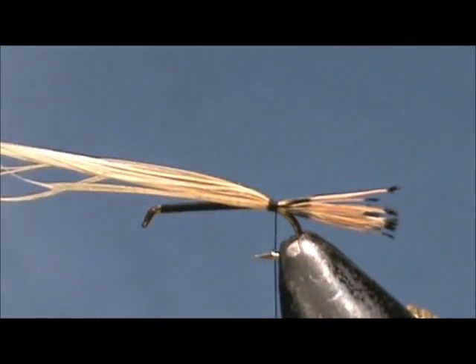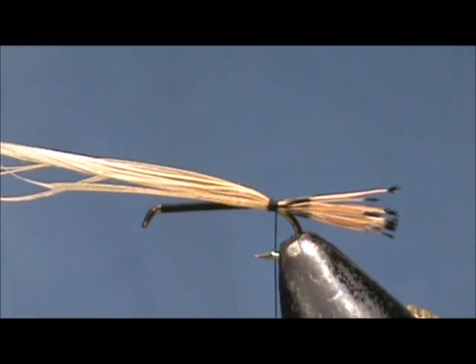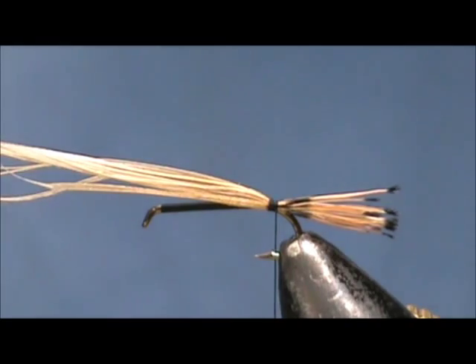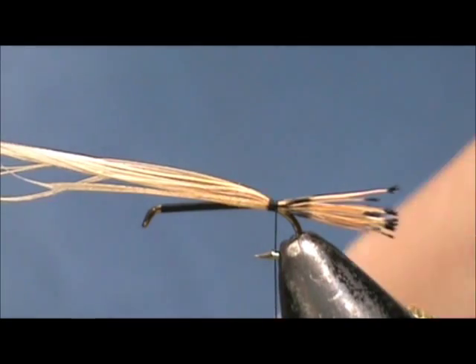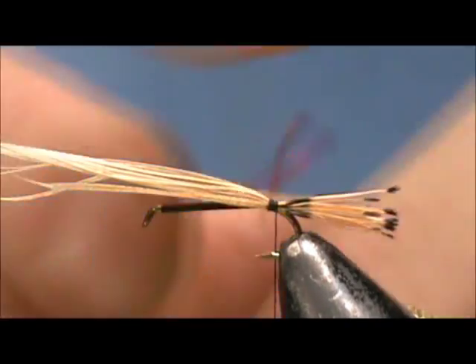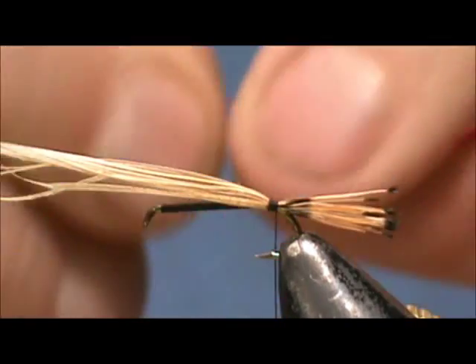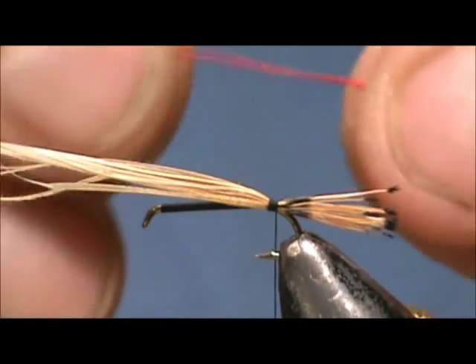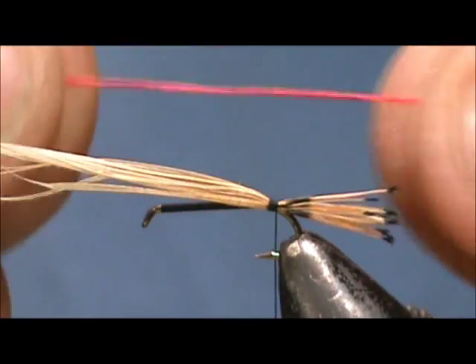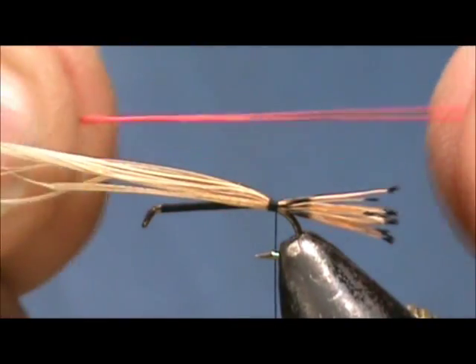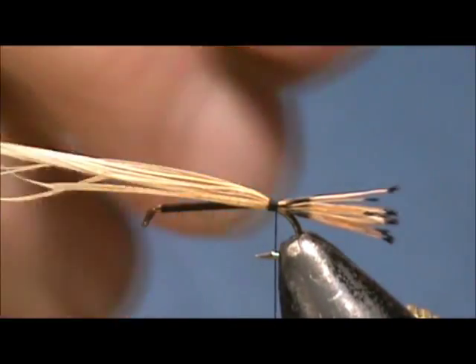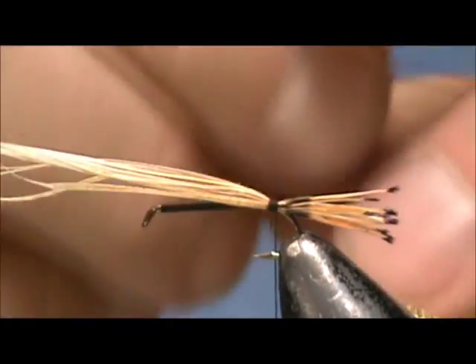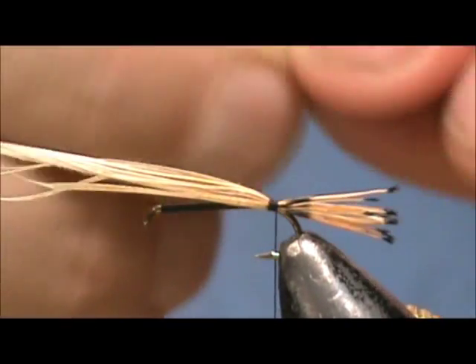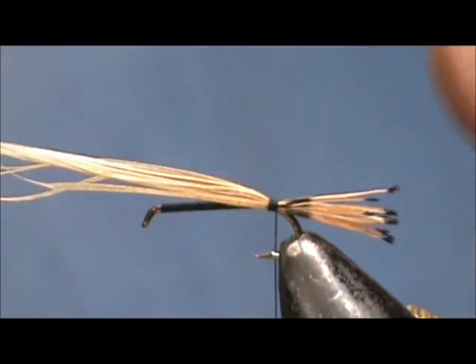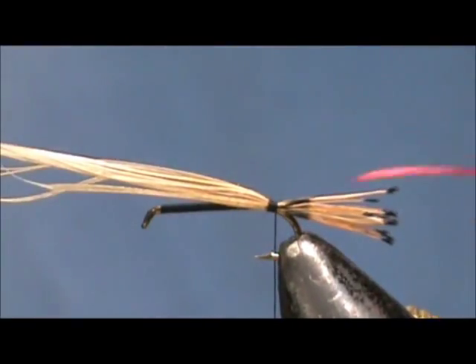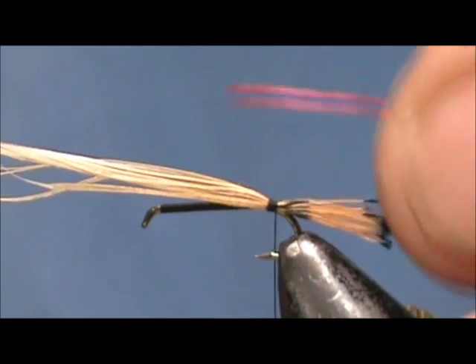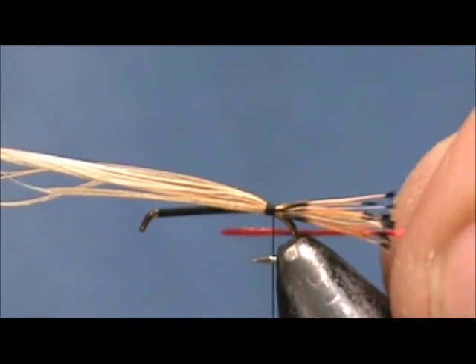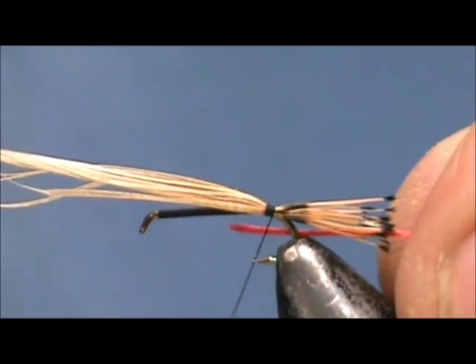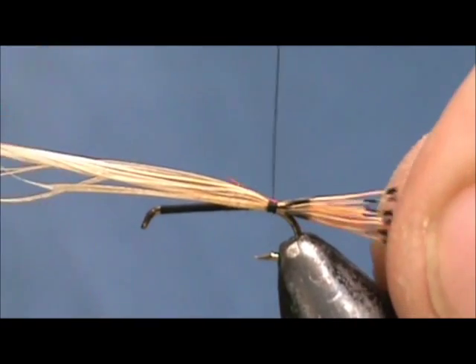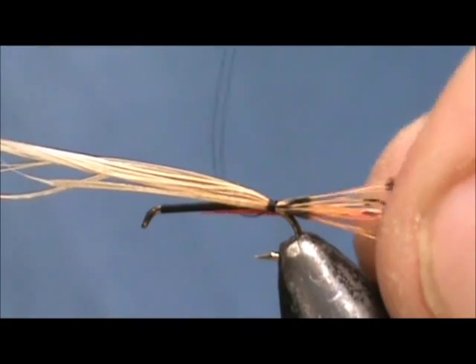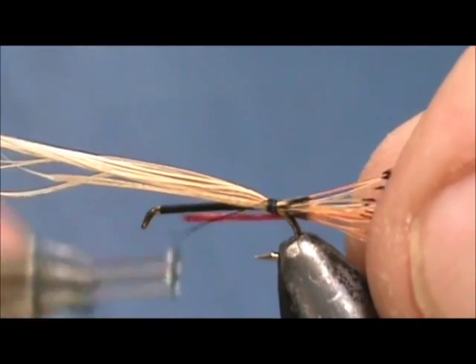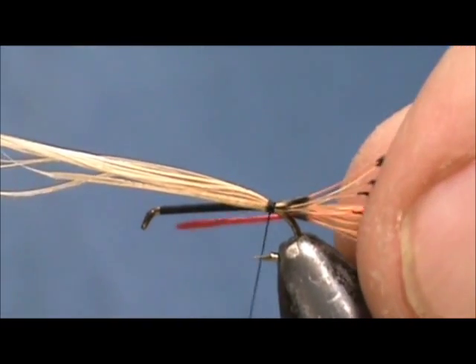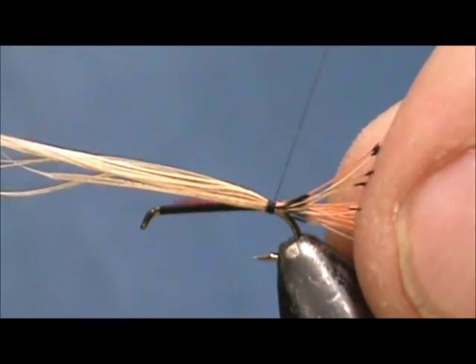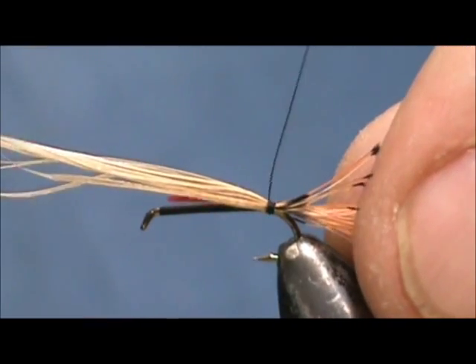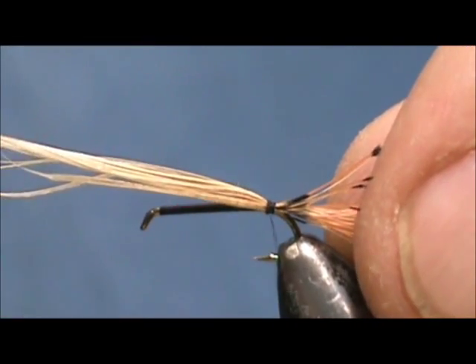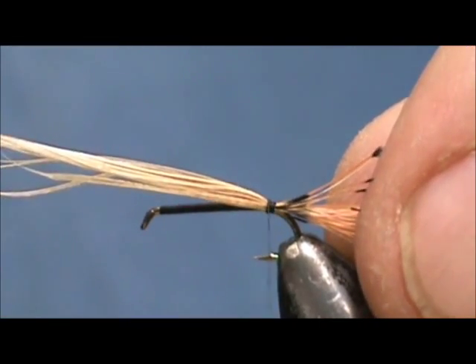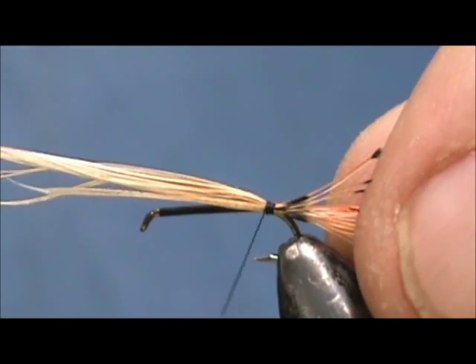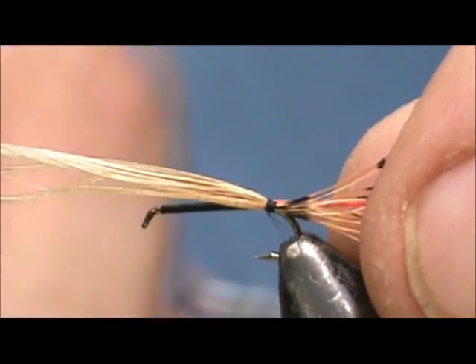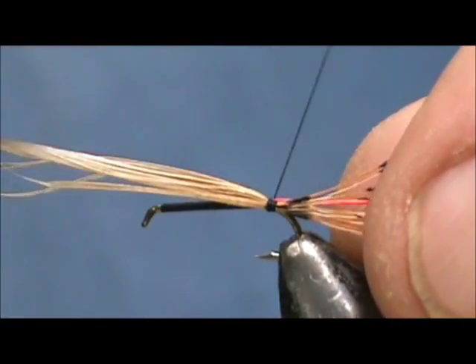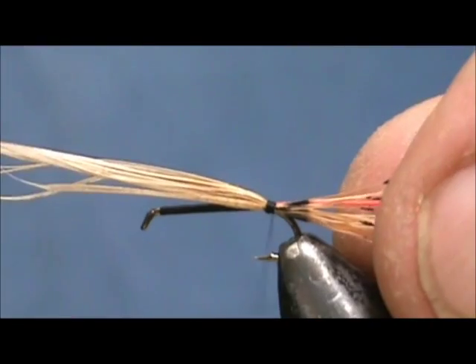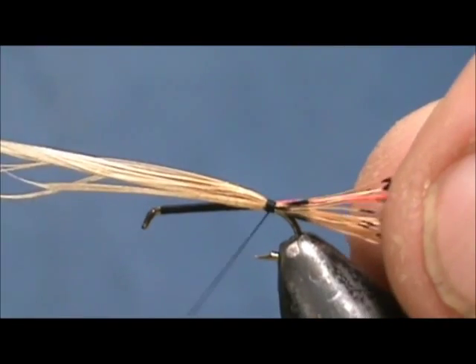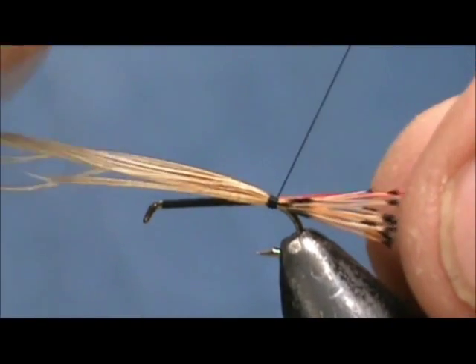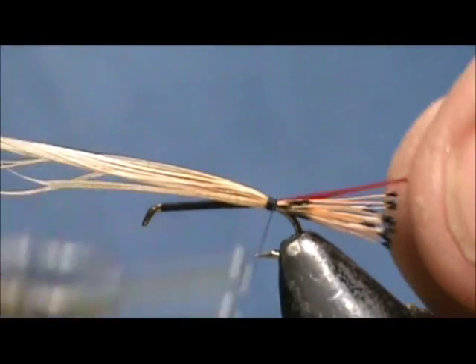Now I am going to tie in the rib and the rib is going to be red floss. I am going to tie that in and make the tag the length of the body also.